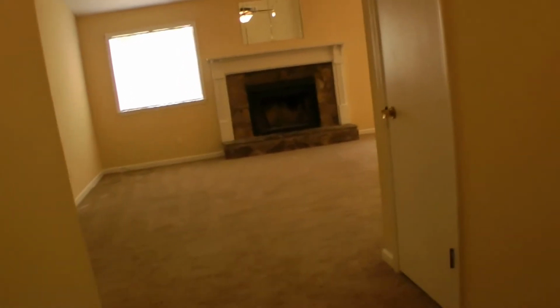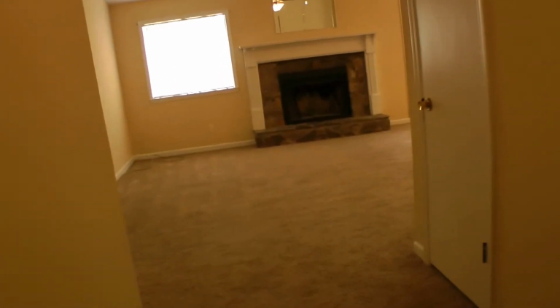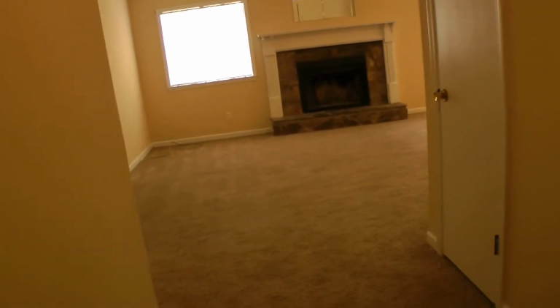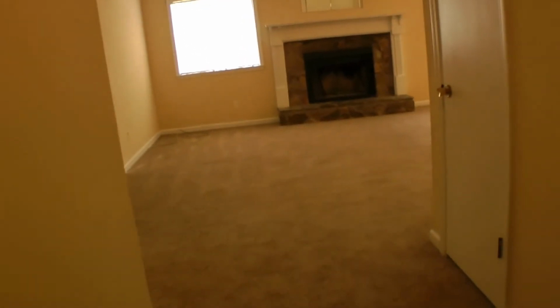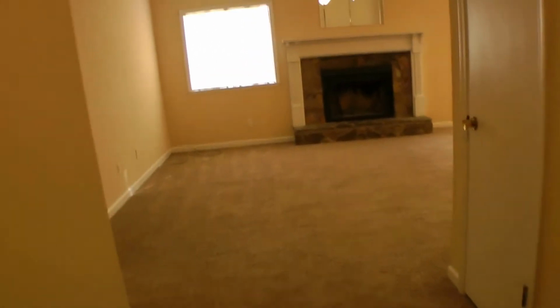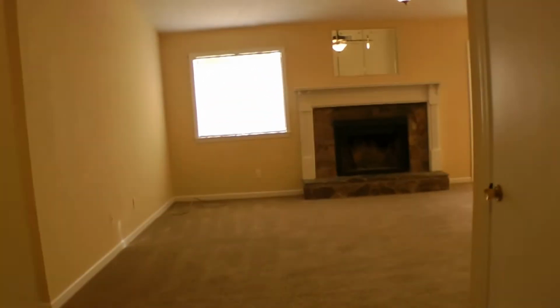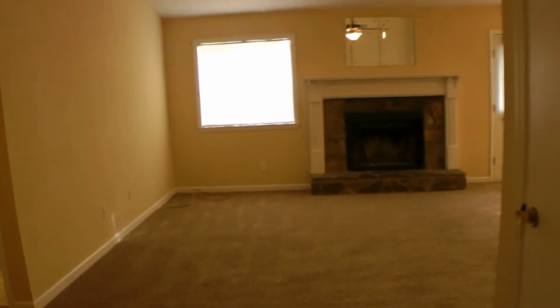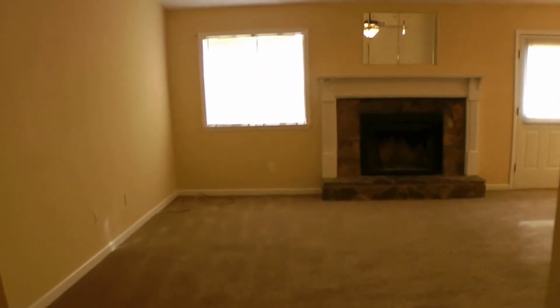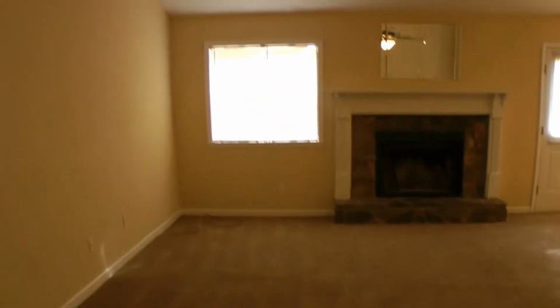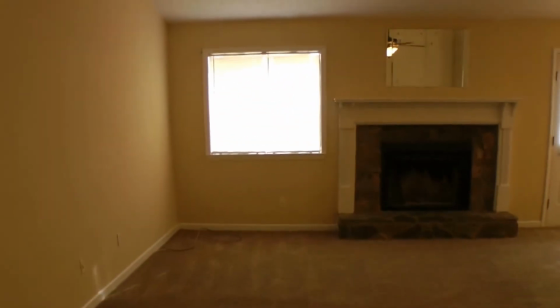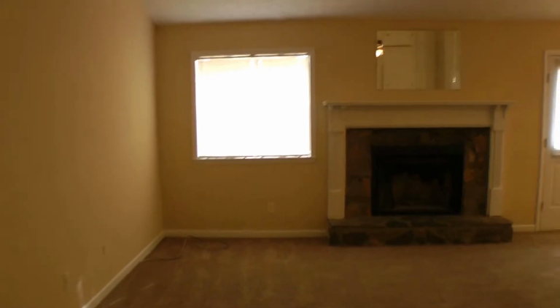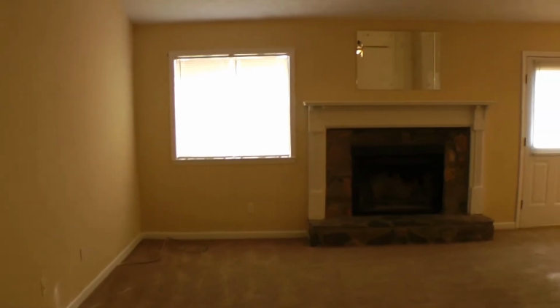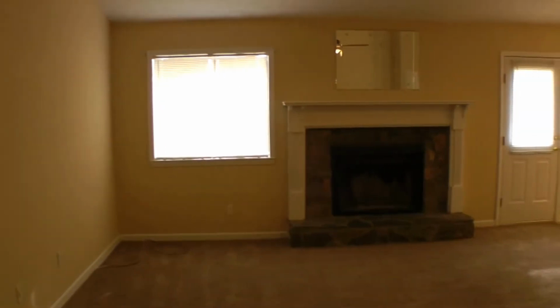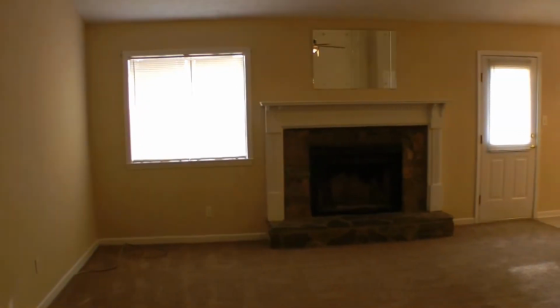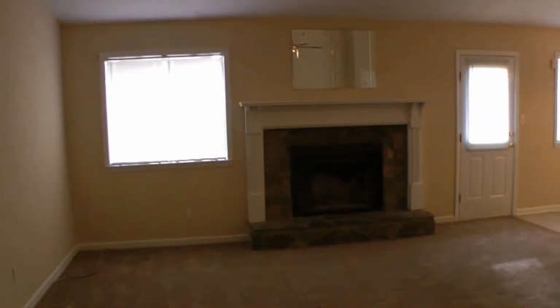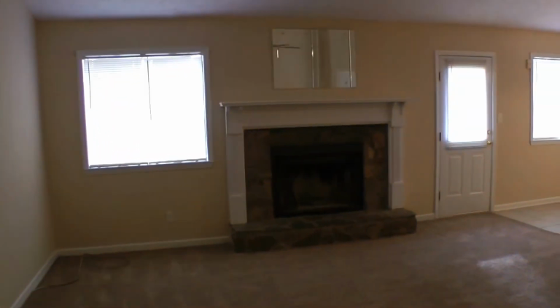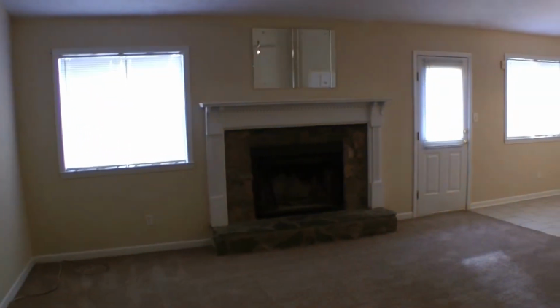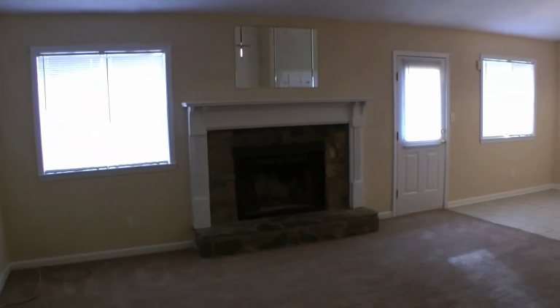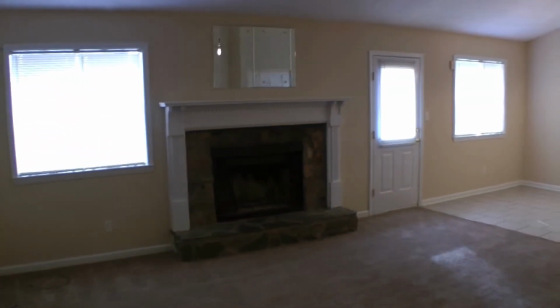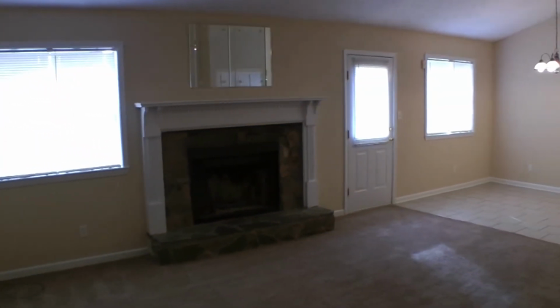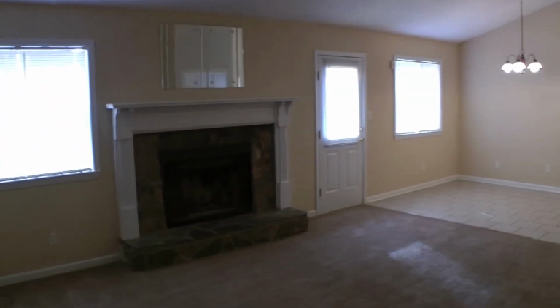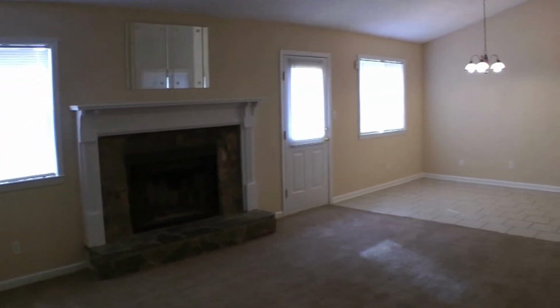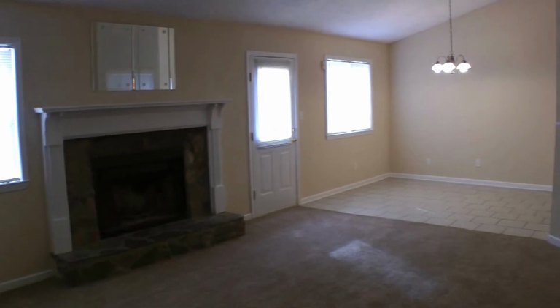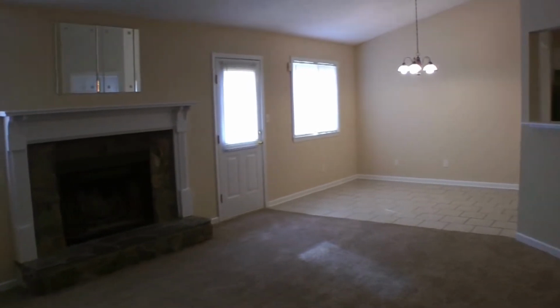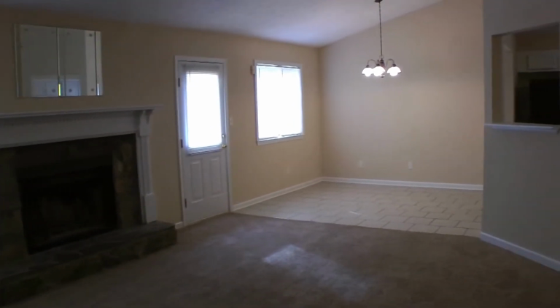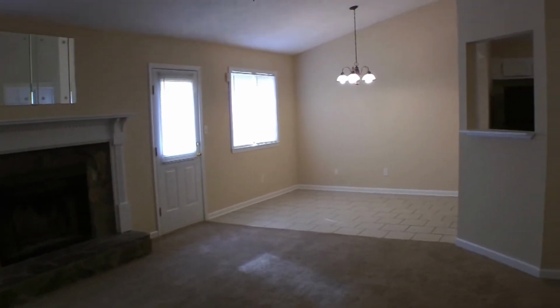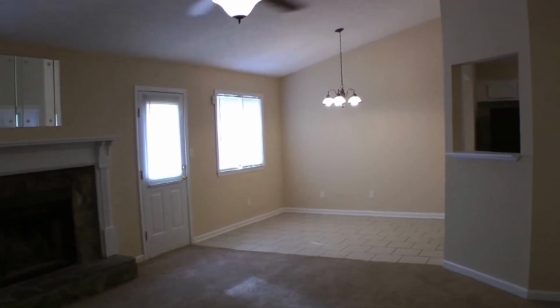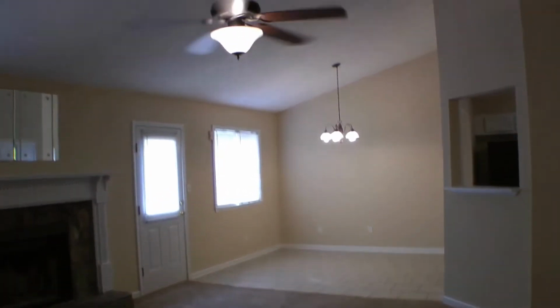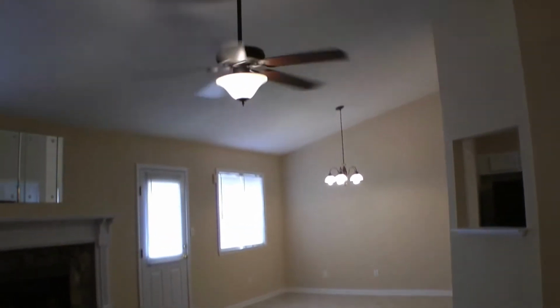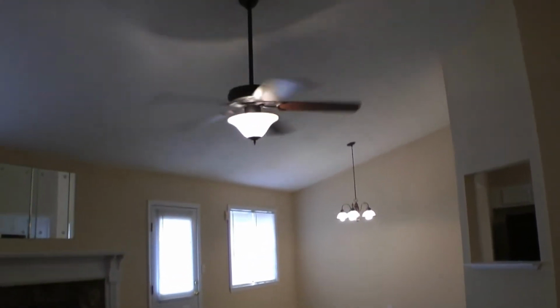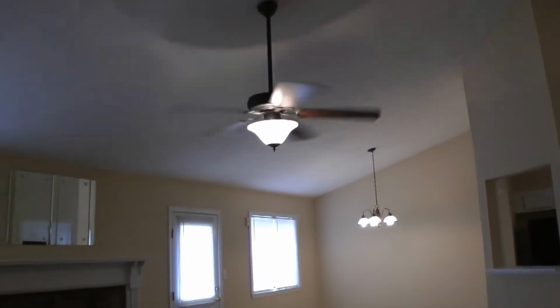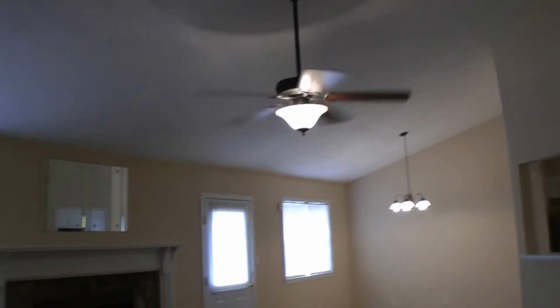When you step in you're immediately put into the living room area. Nice big windows letting in a lot of great natural light. Easy transition into the dining room and kitchen. Tray ceilings and a ceiling fan.